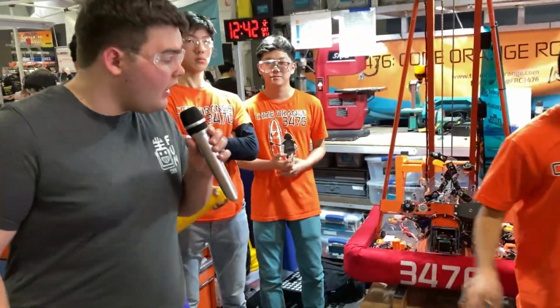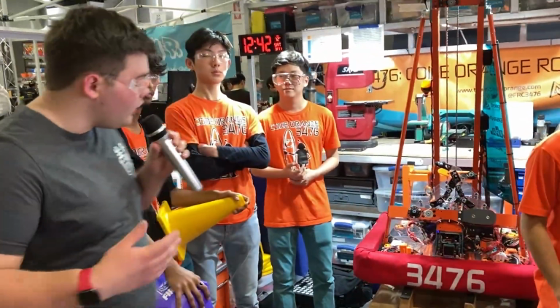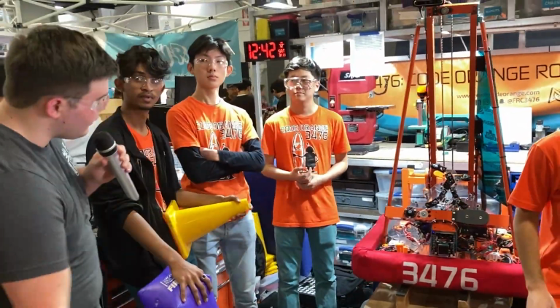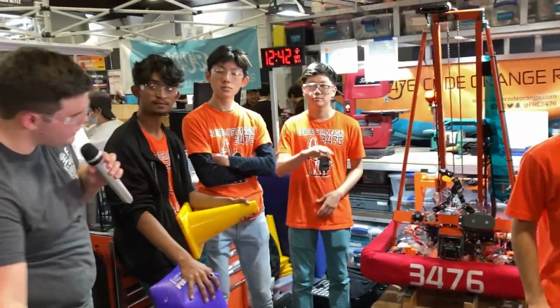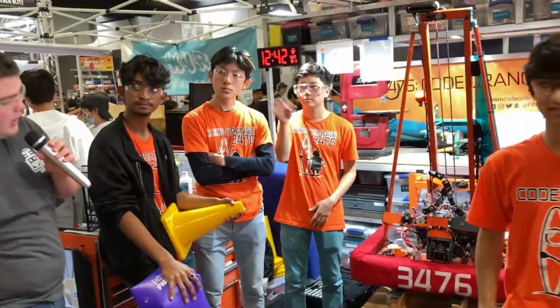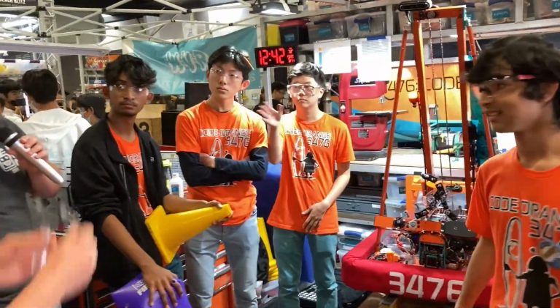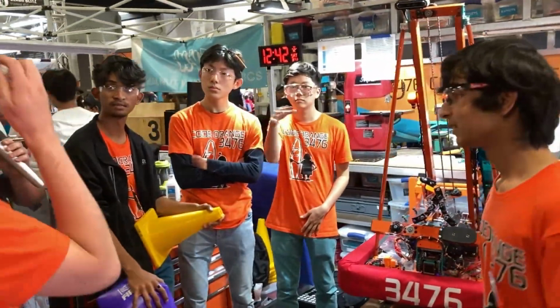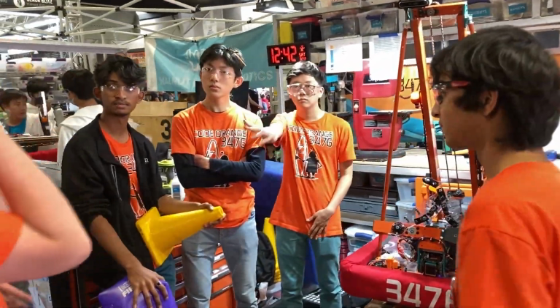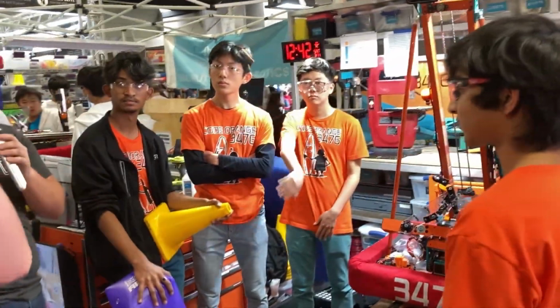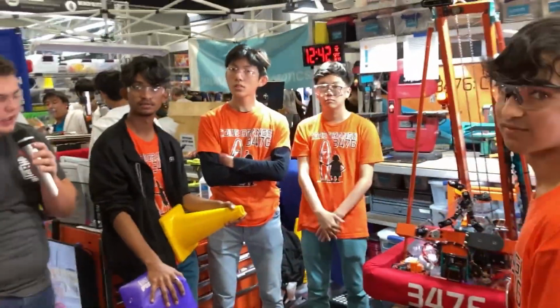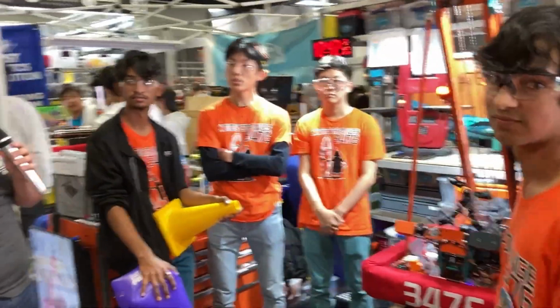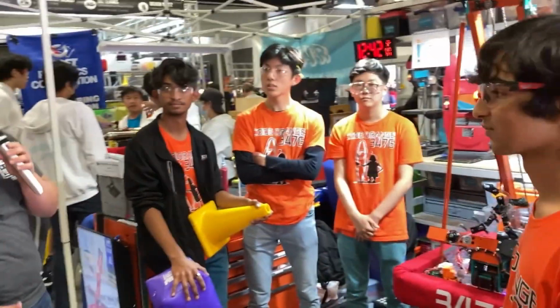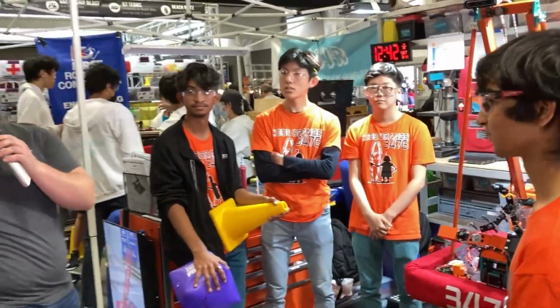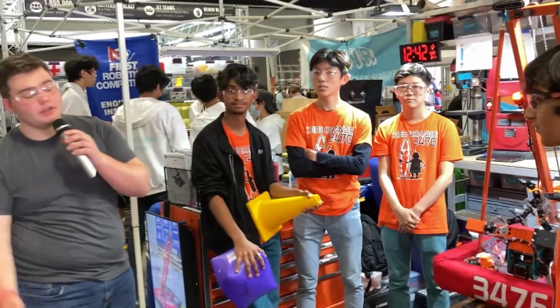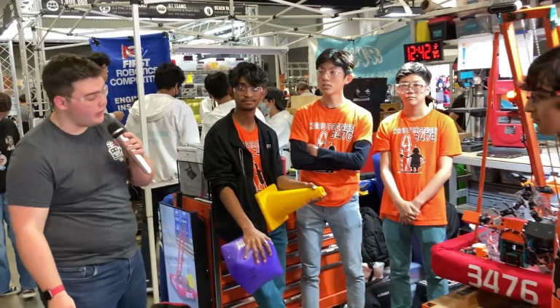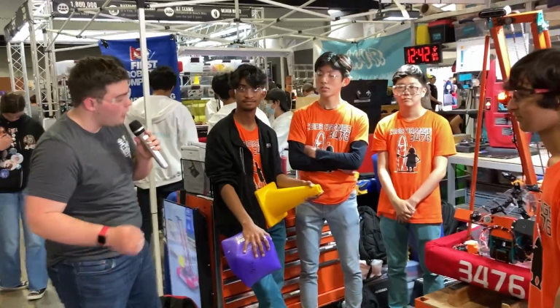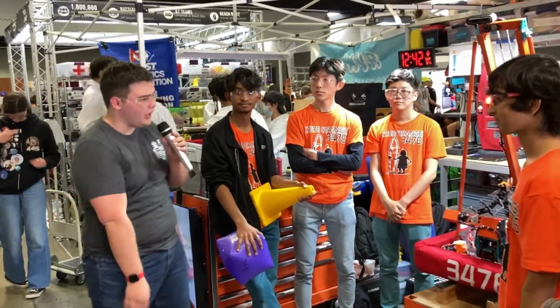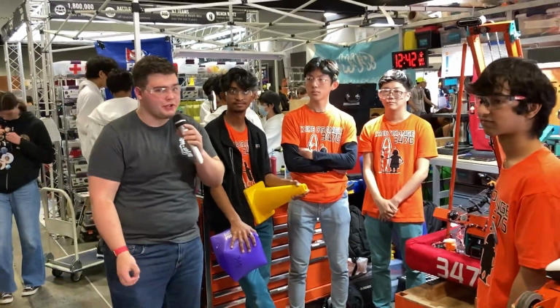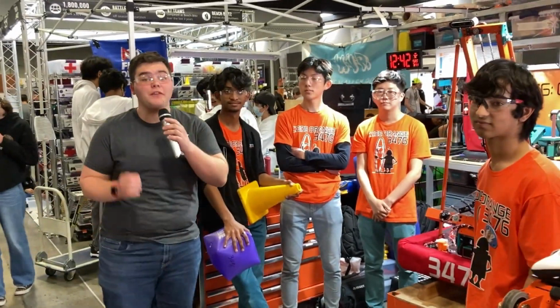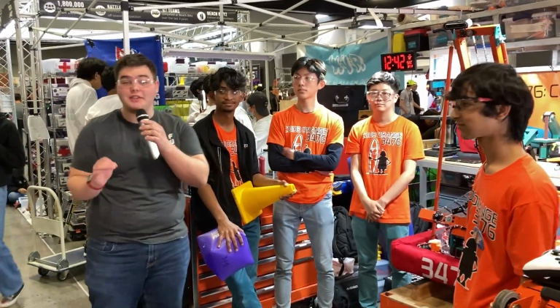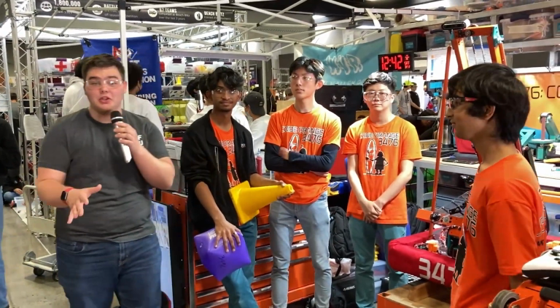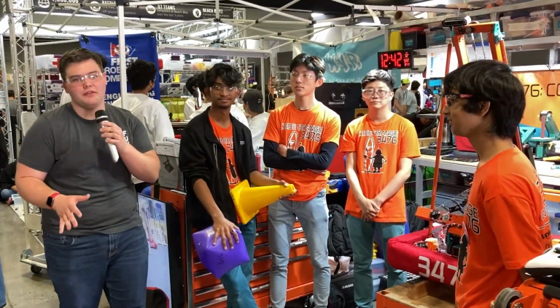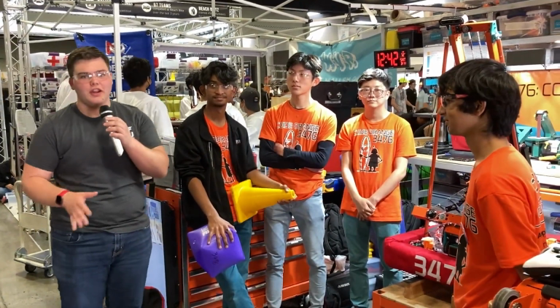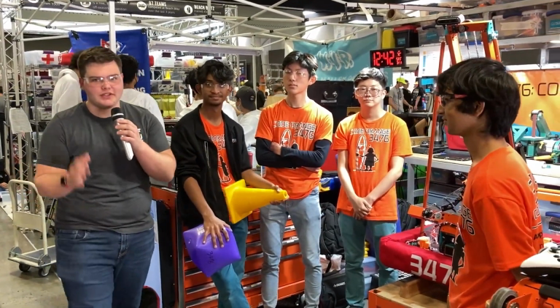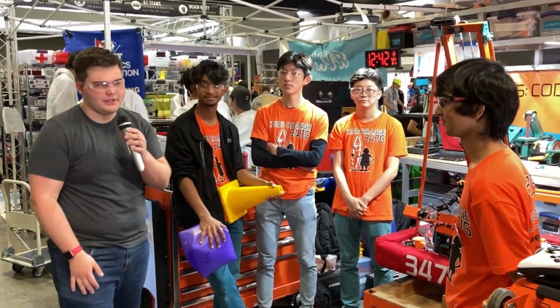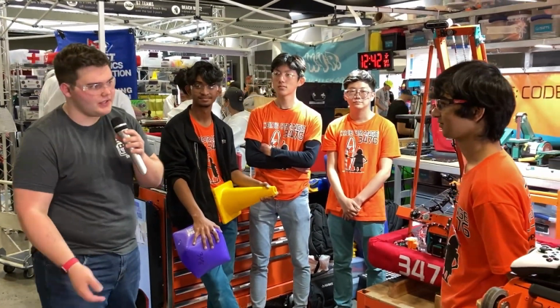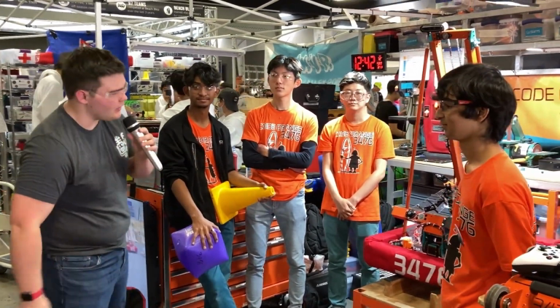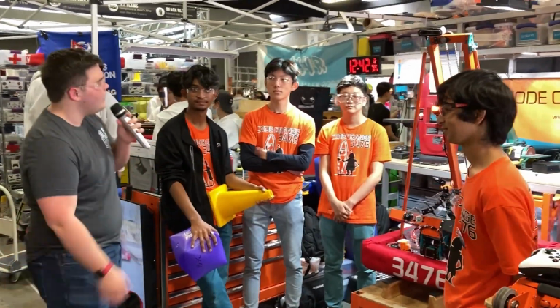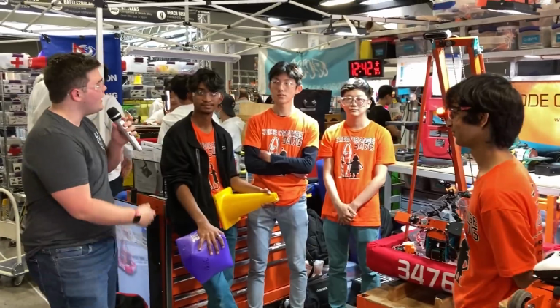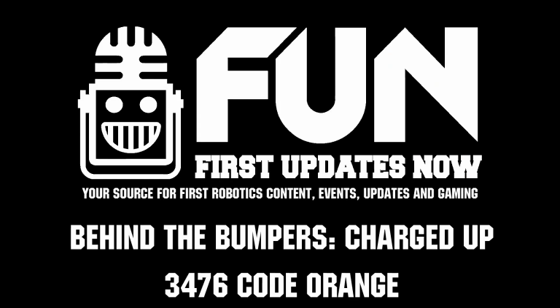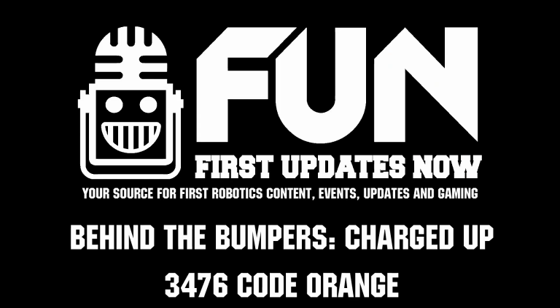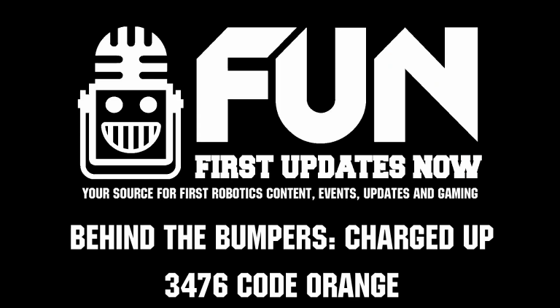Thank you guys so much — Code Orange have been absolutely incredible here at the 2023 Orange County Regional. They're definitely going to be a team to look out for the rest of the competition season. Thank you guys, and good luck at the rest of the competition.